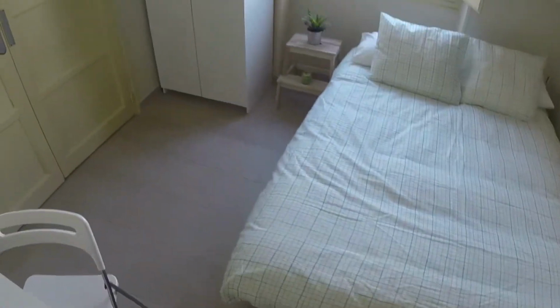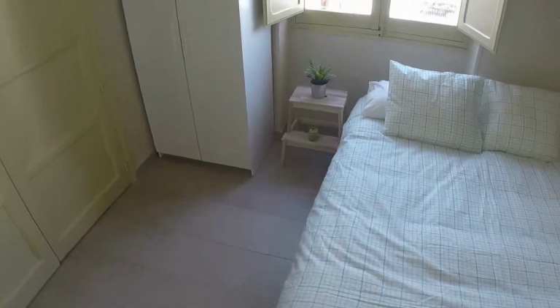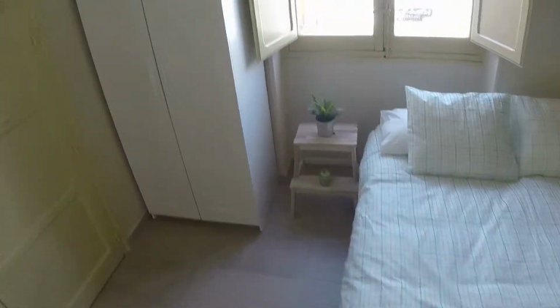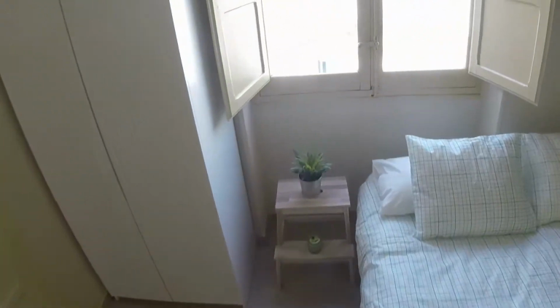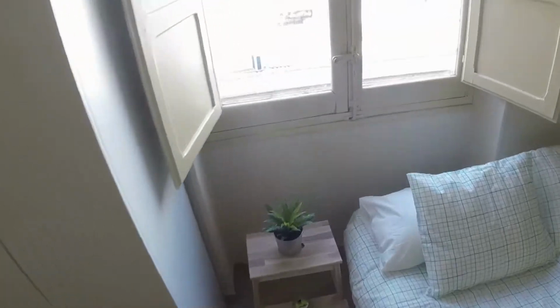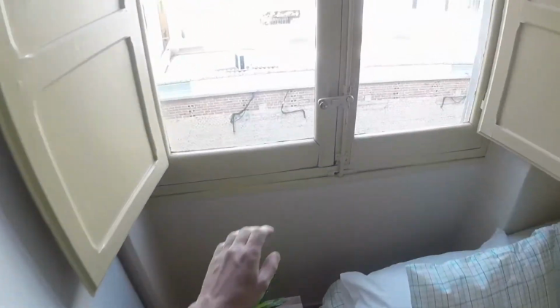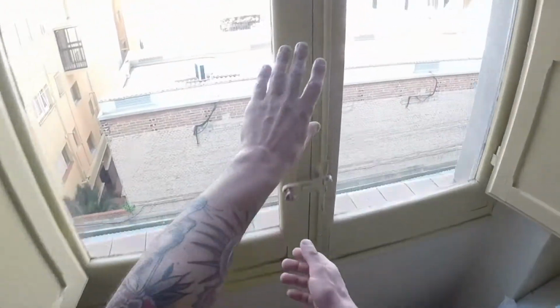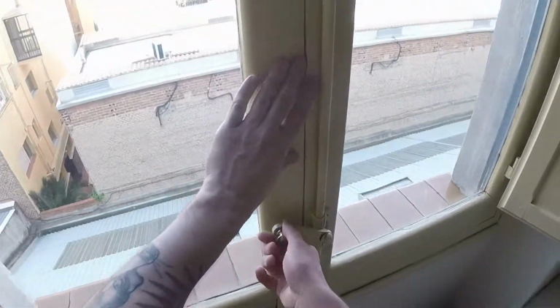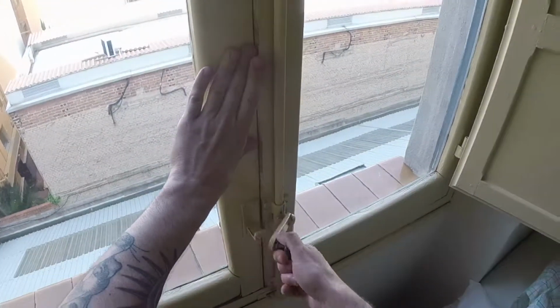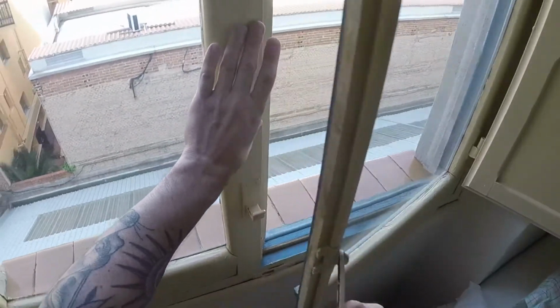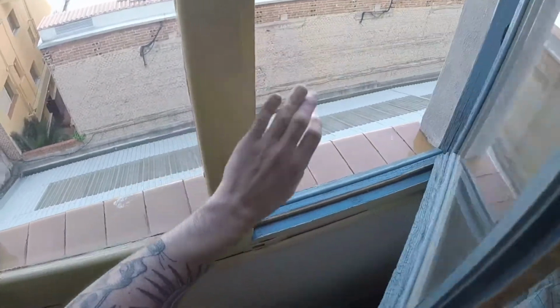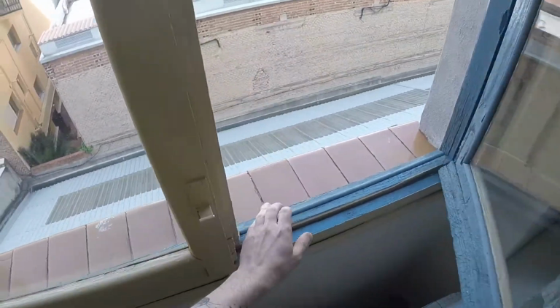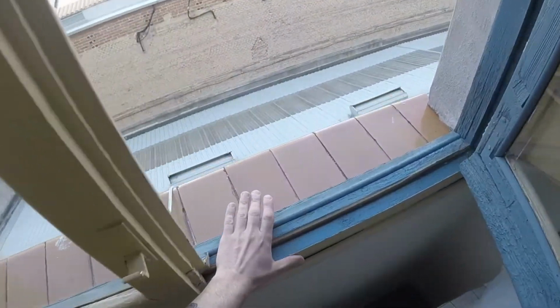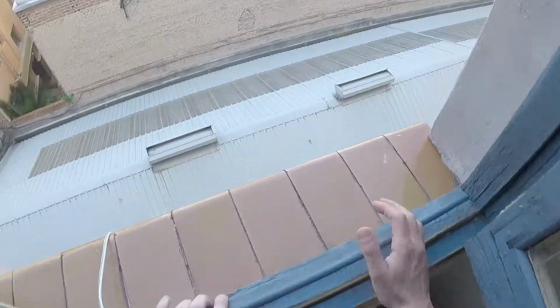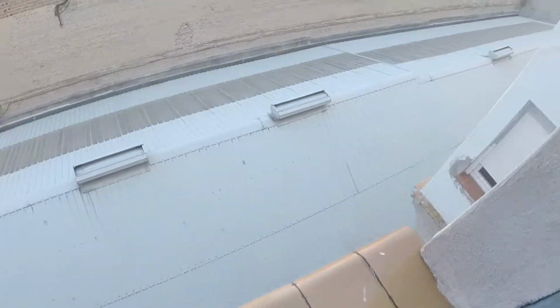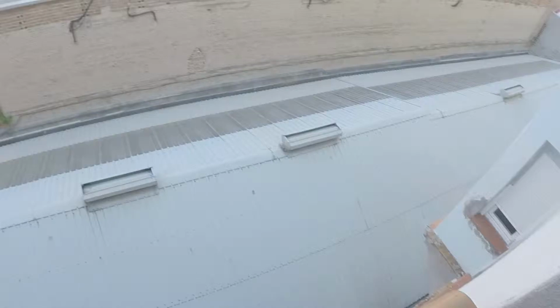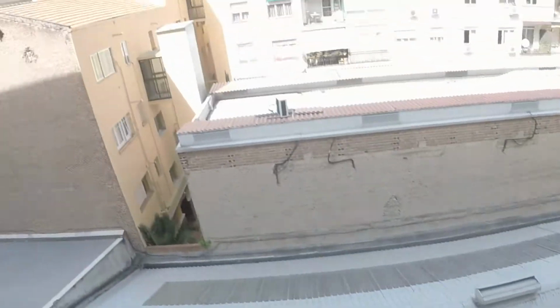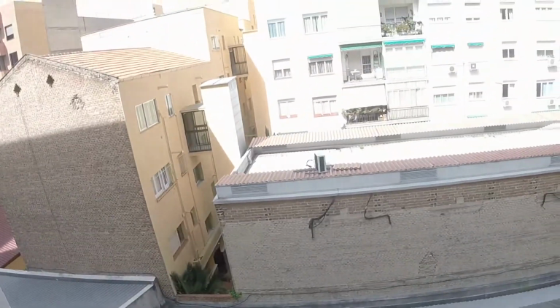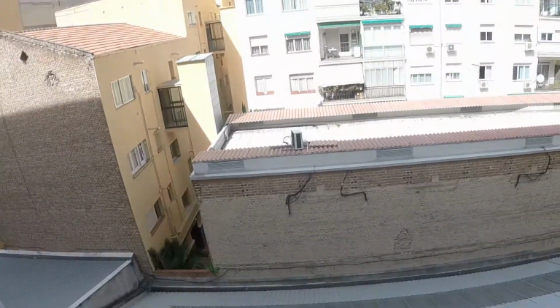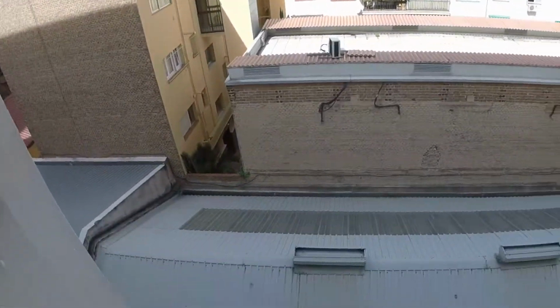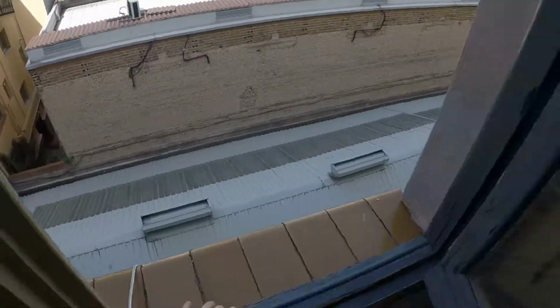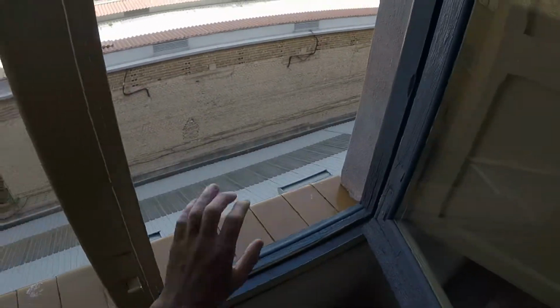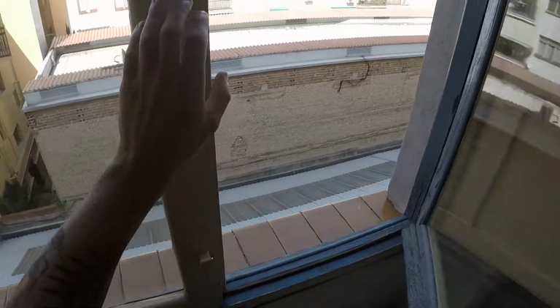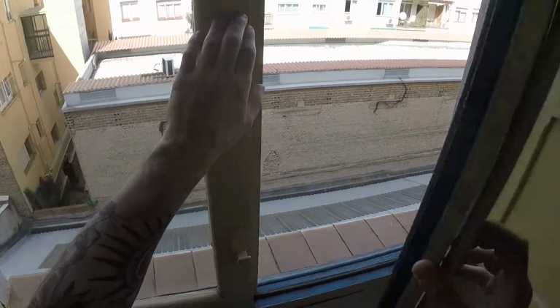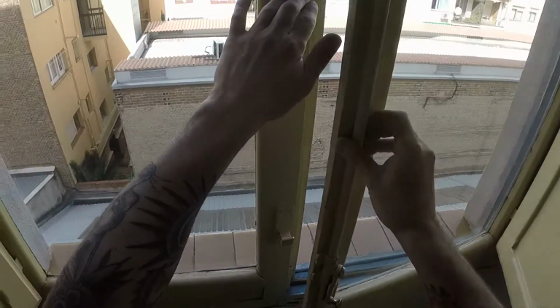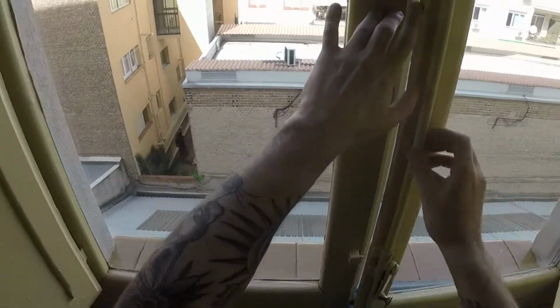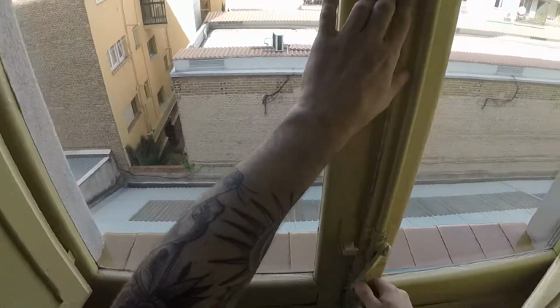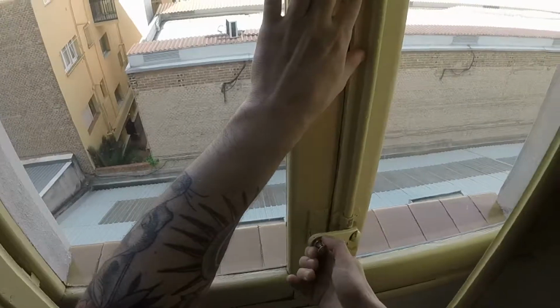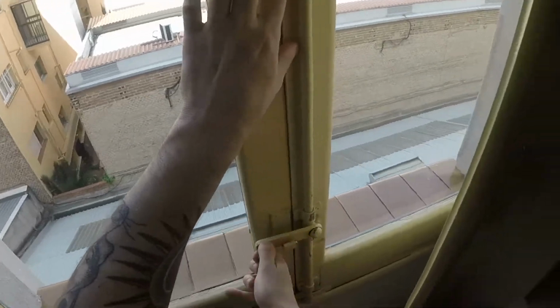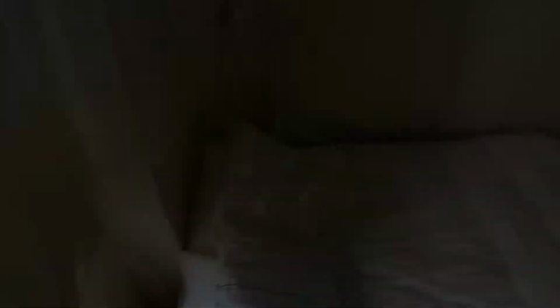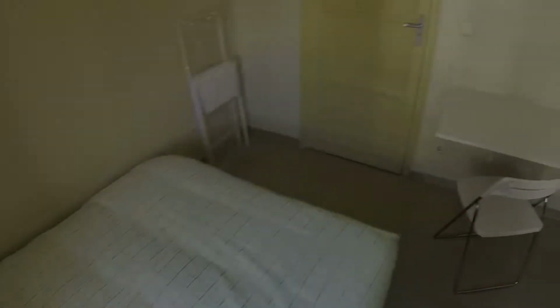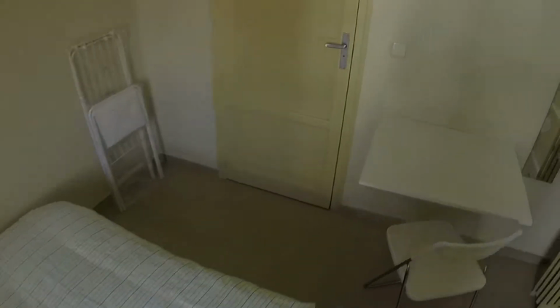This window has a view to the courtyard. The house is very light and we have silence.